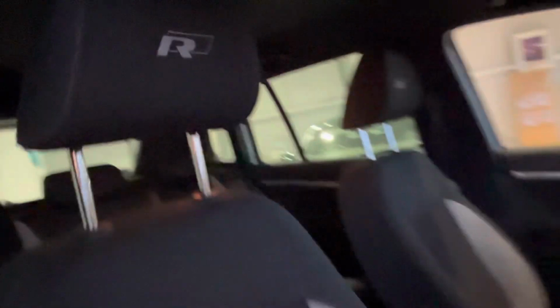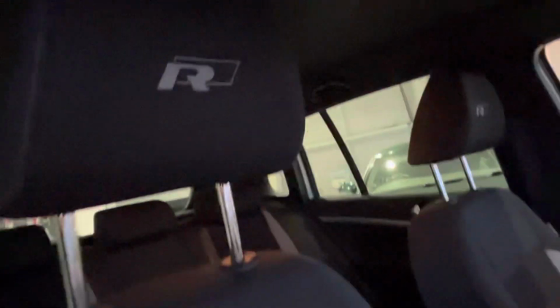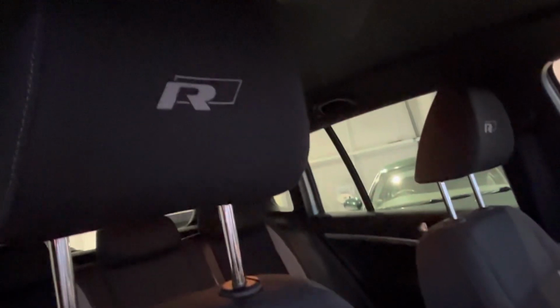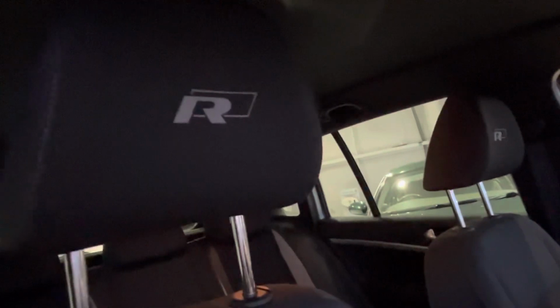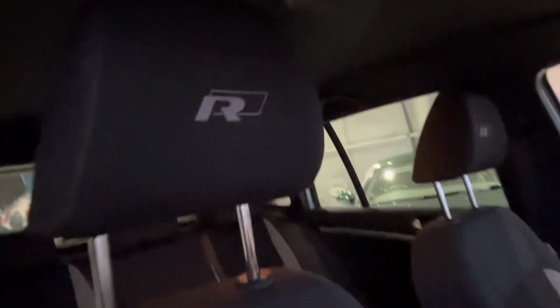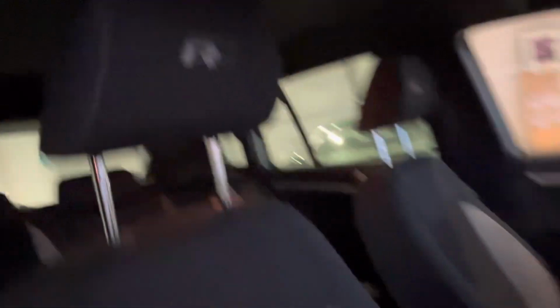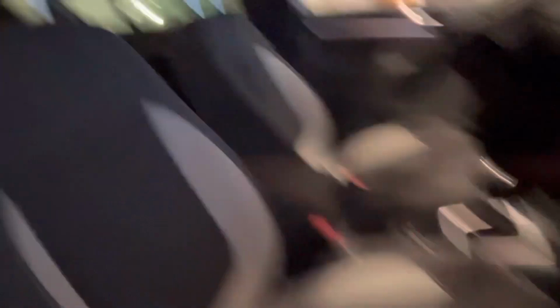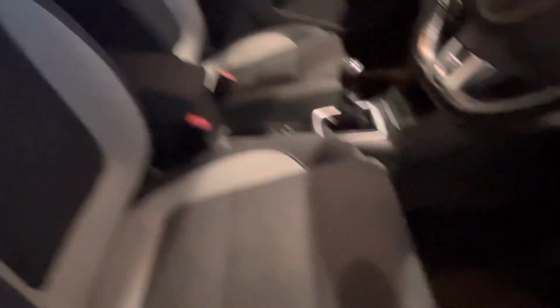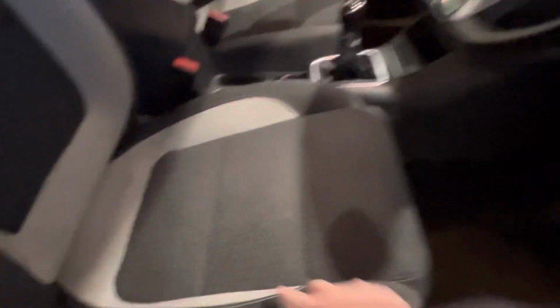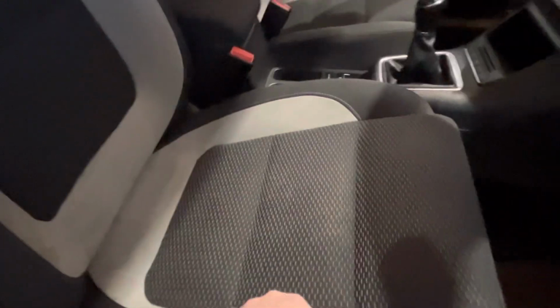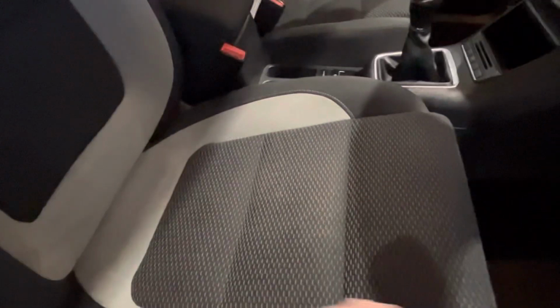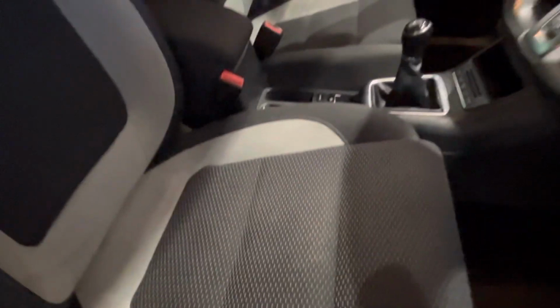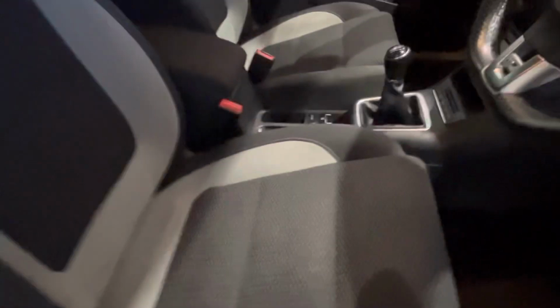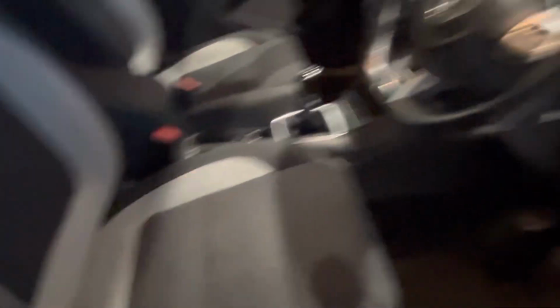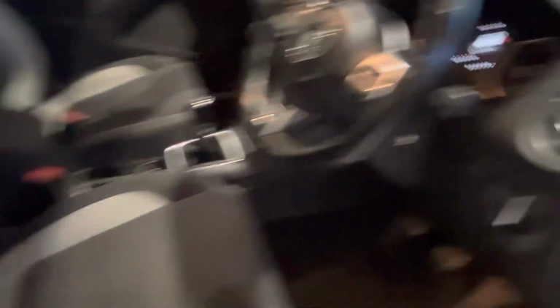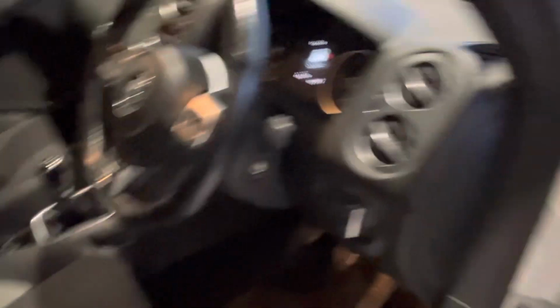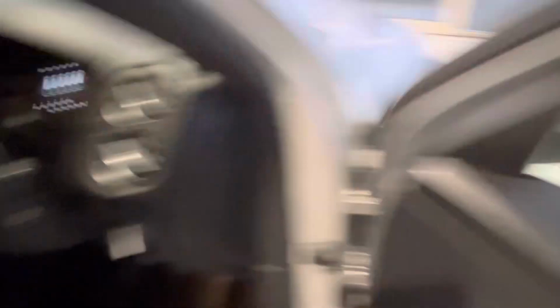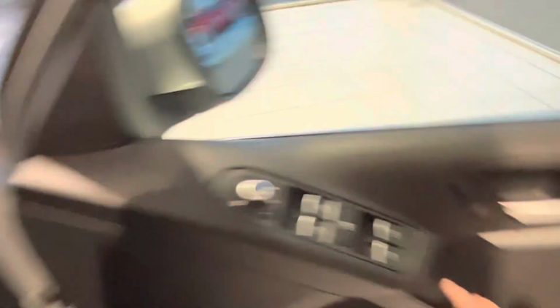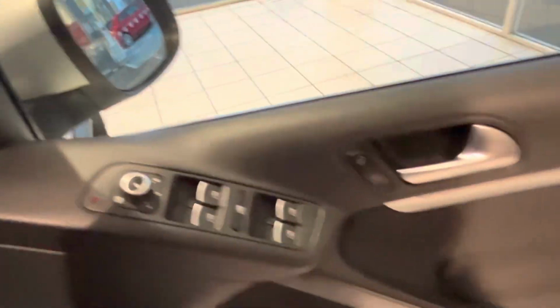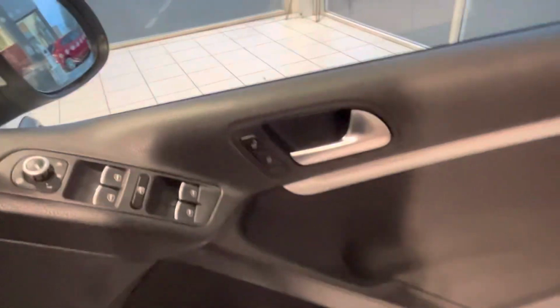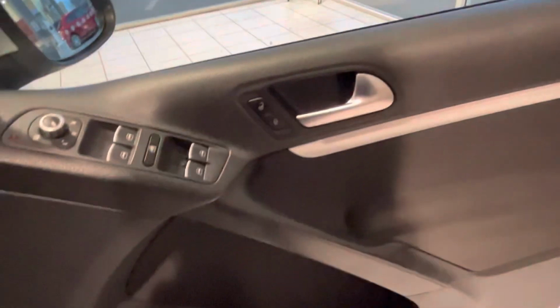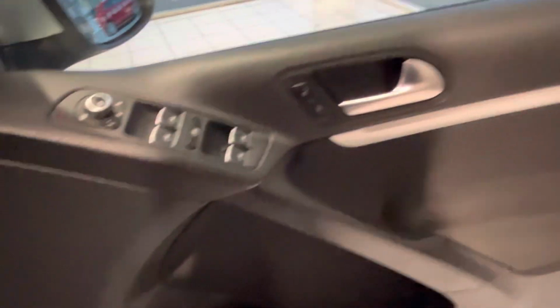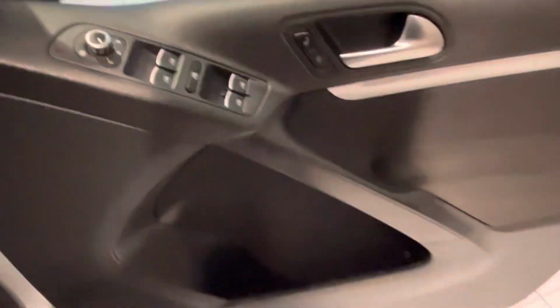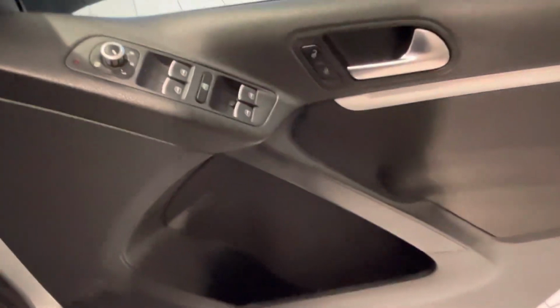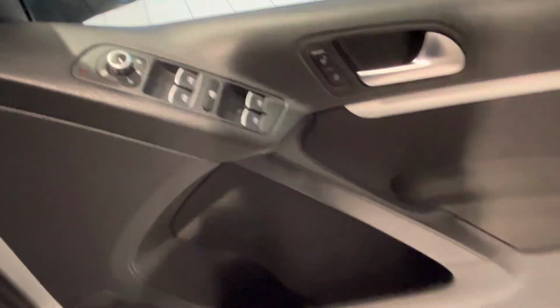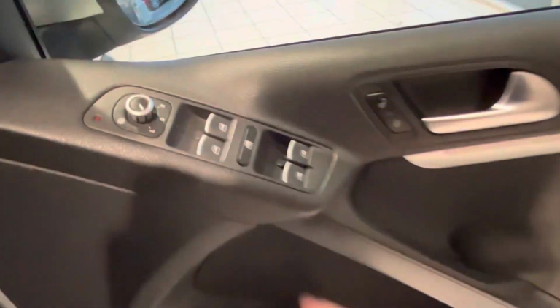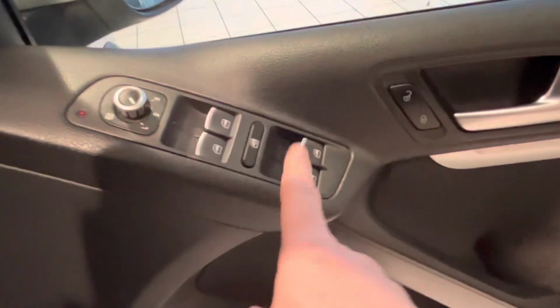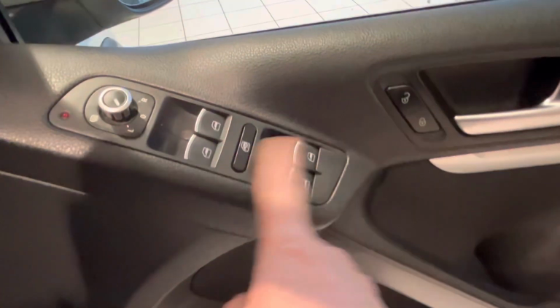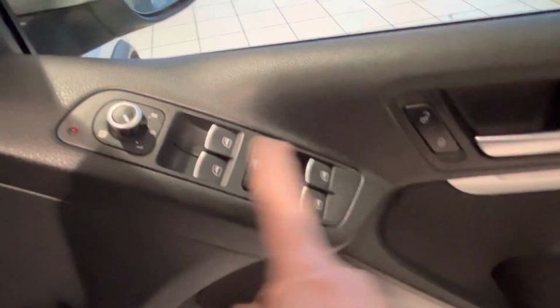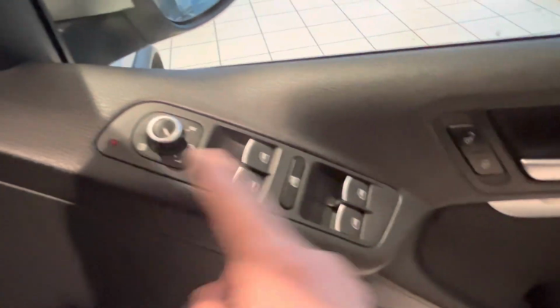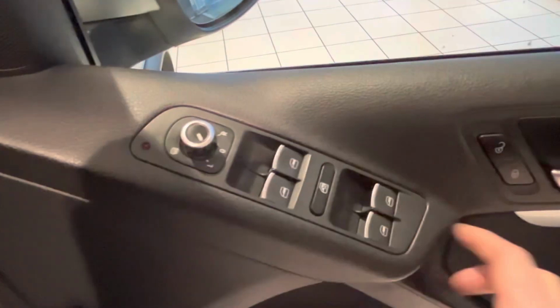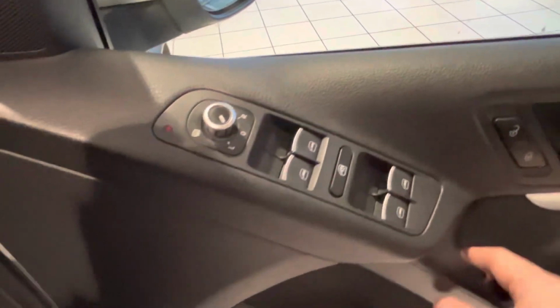You've got your nice R-Line embossed in the seats — it's like an Alcantara finish. Seats are very comfortable. Door cards are all great. You've got electric windows all round and electric mirrors.